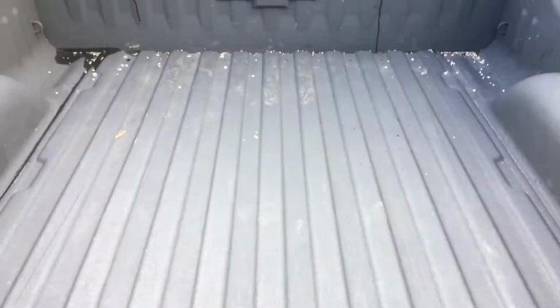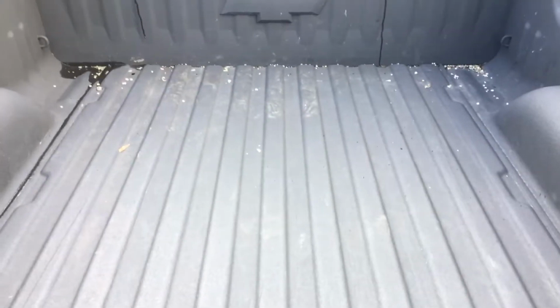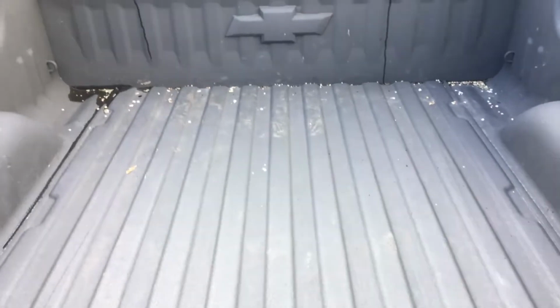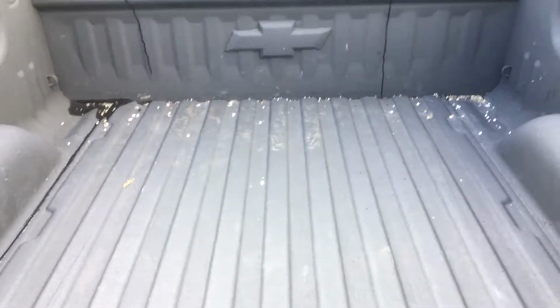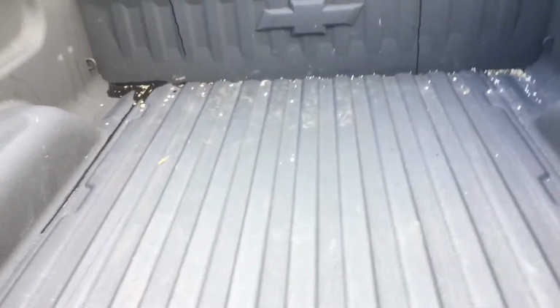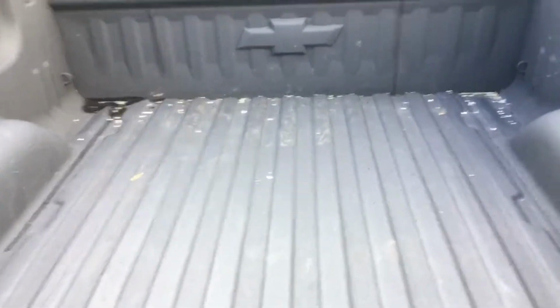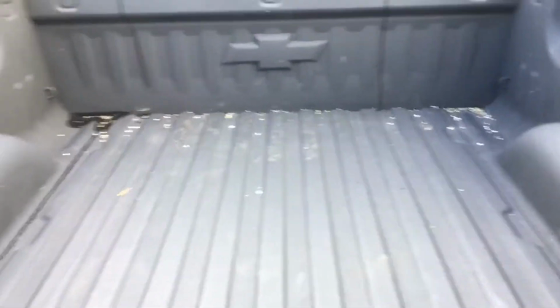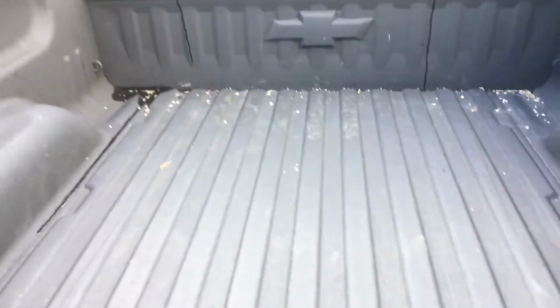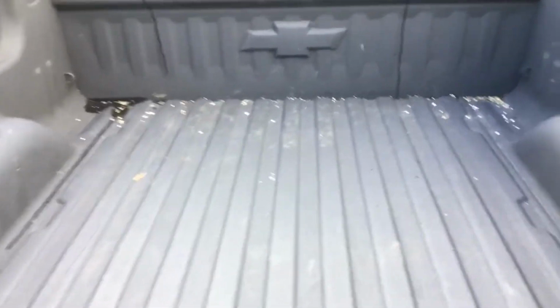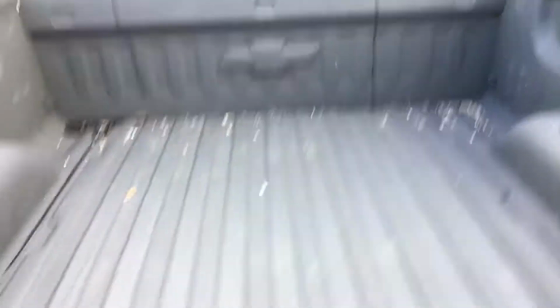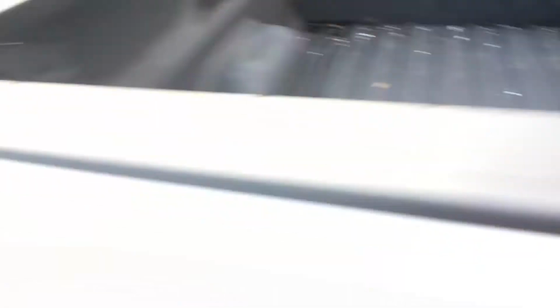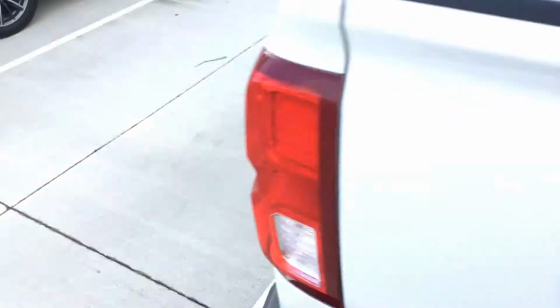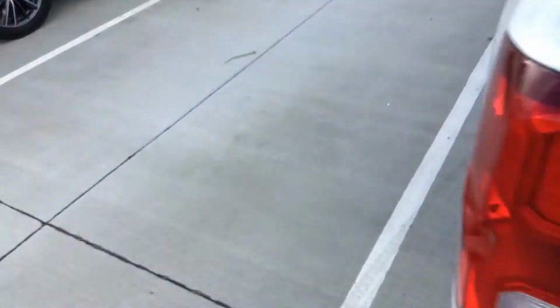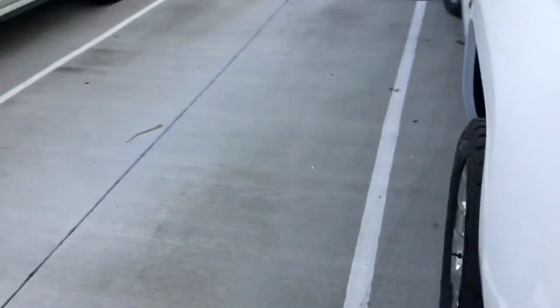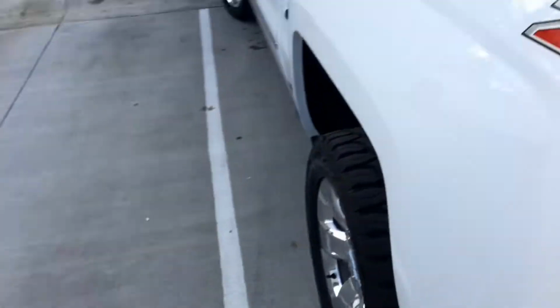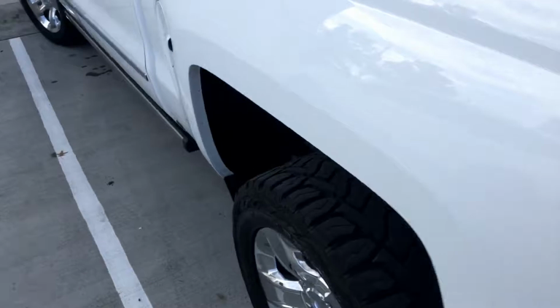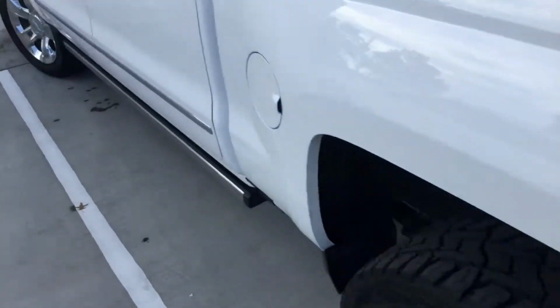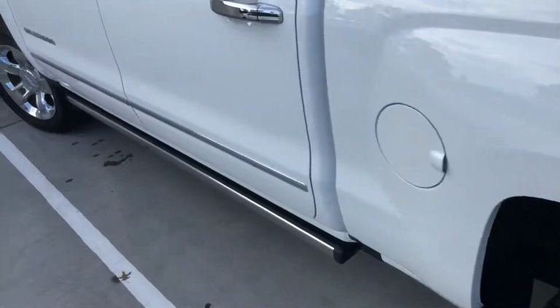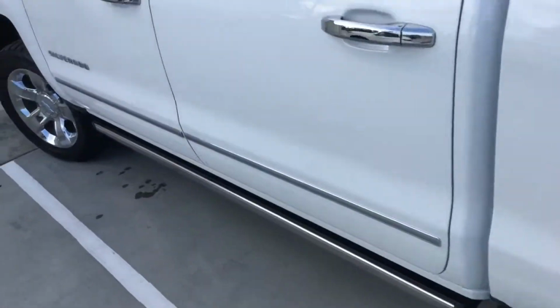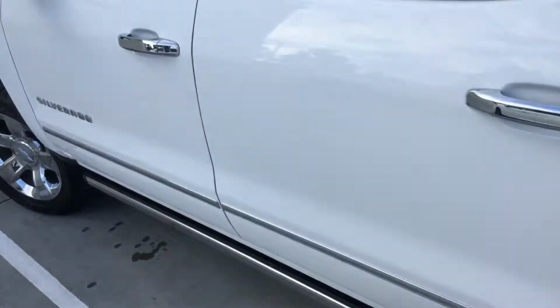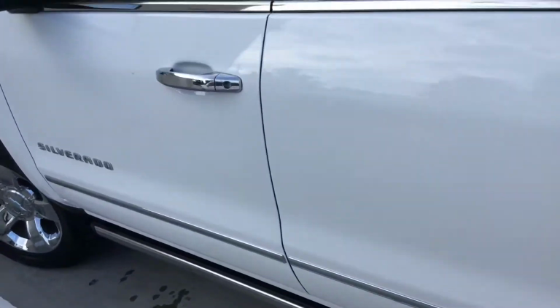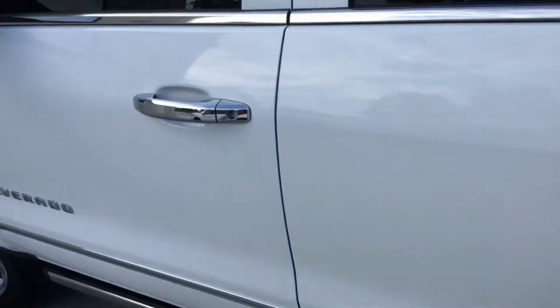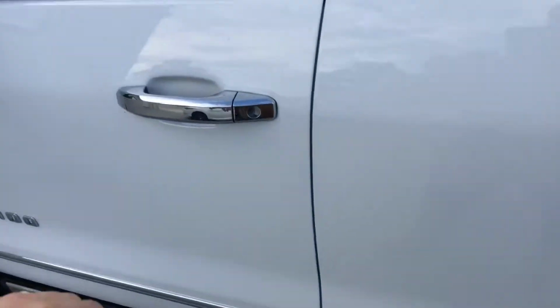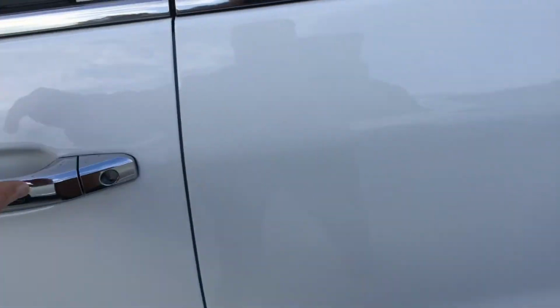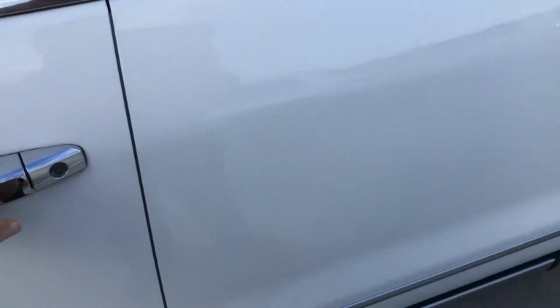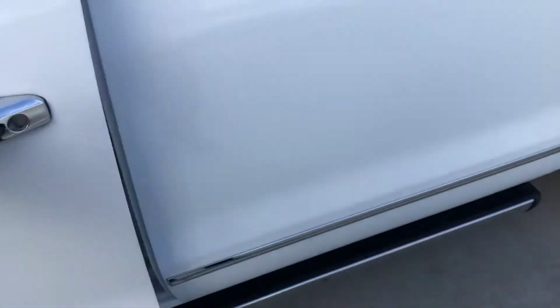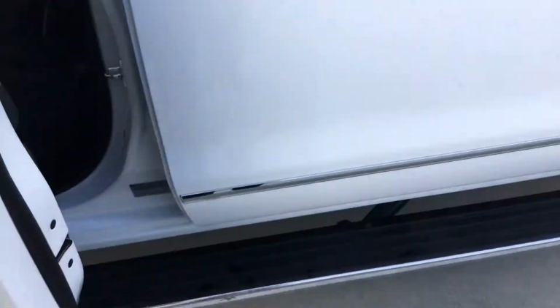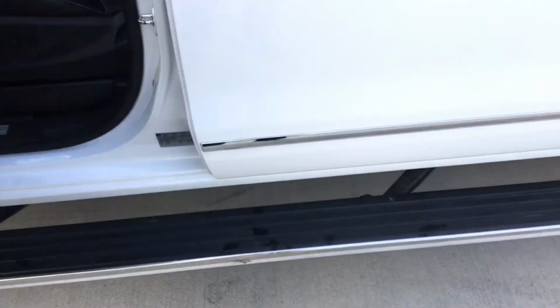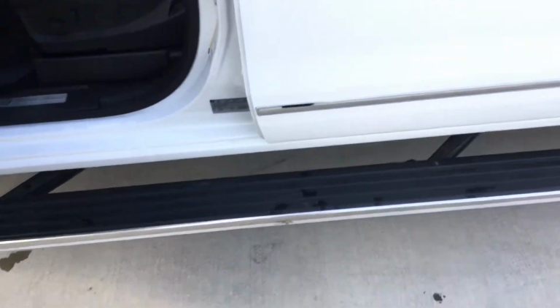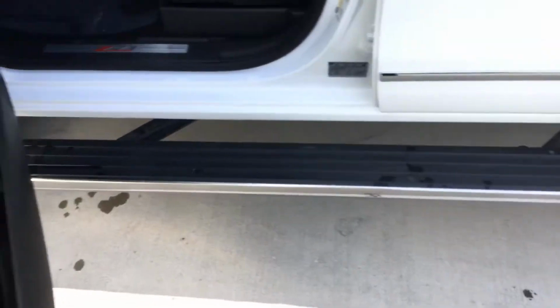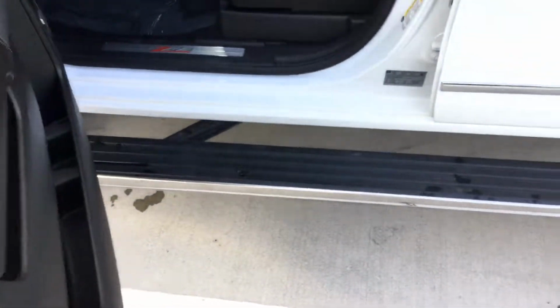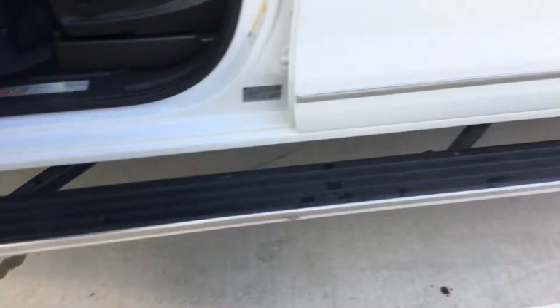It does have a bed liner in it, as you can see. And then, as soon as you open the door, you'll see those come right out.